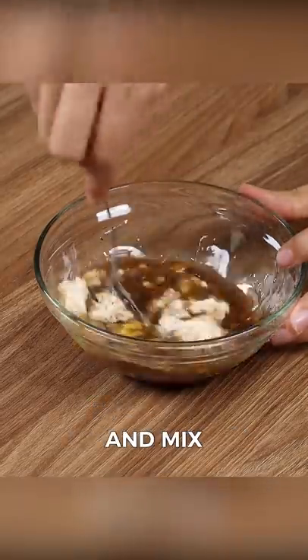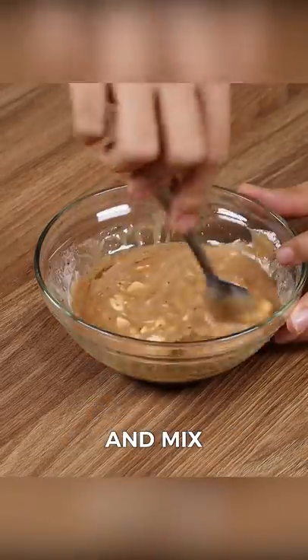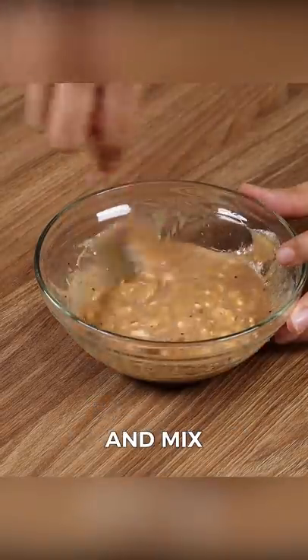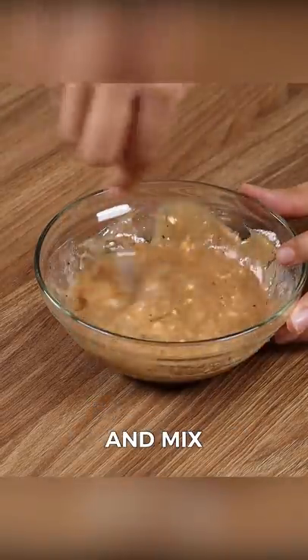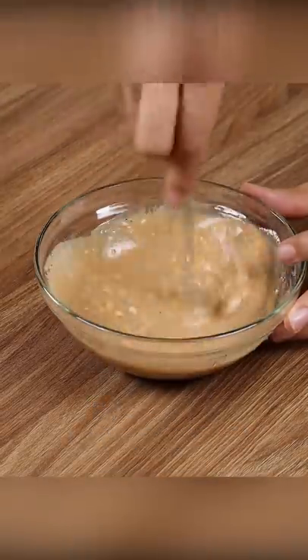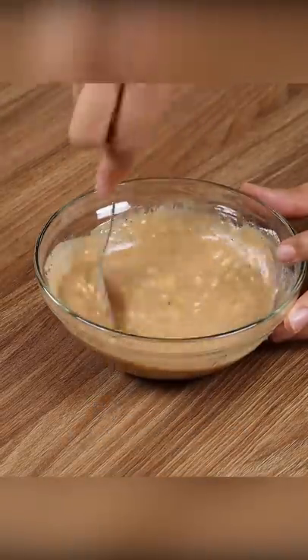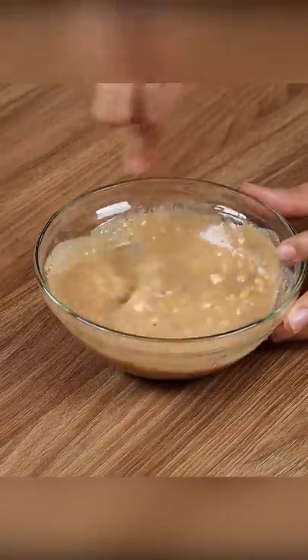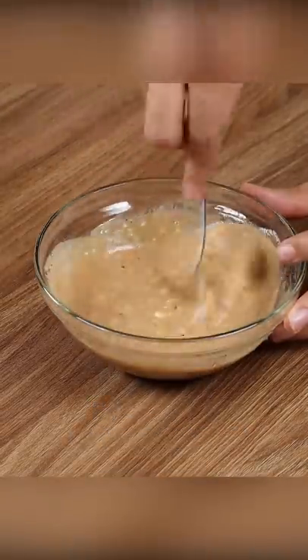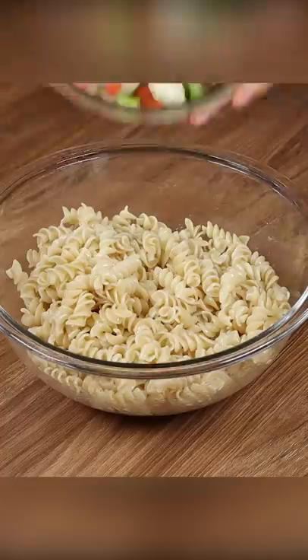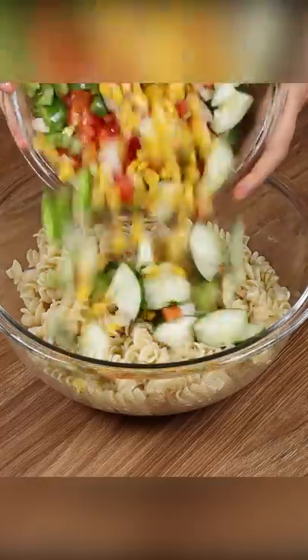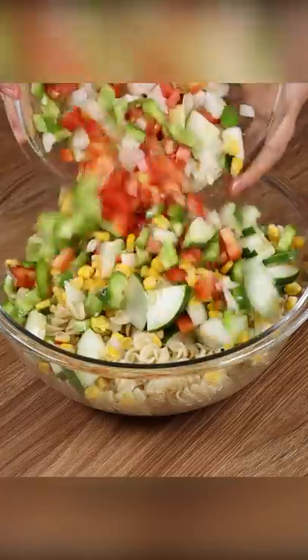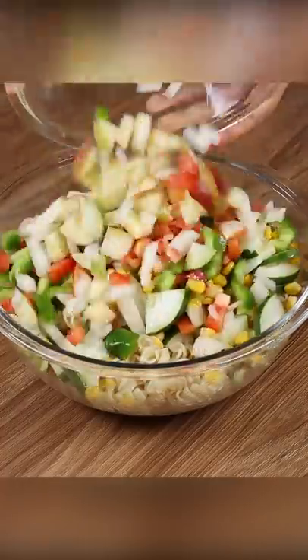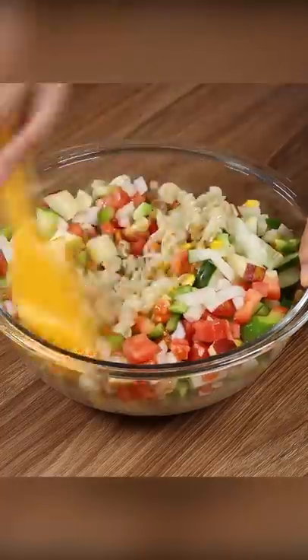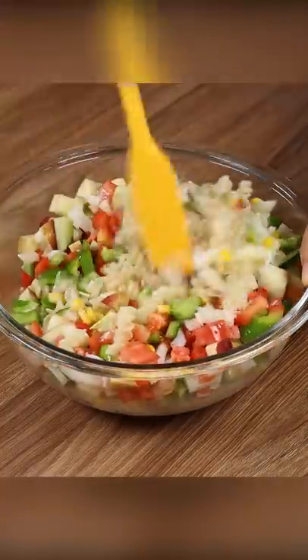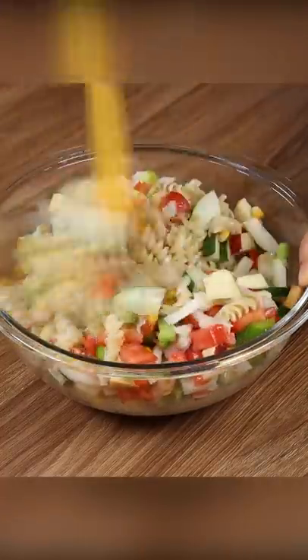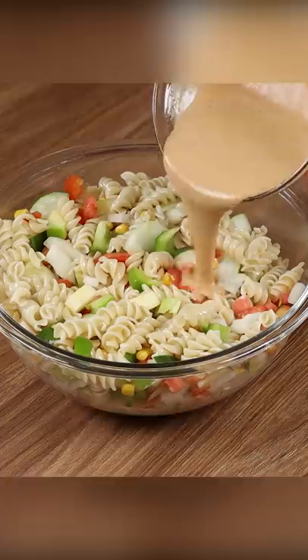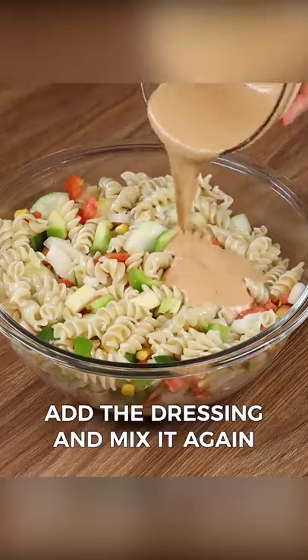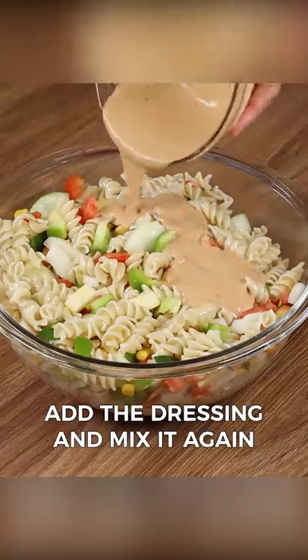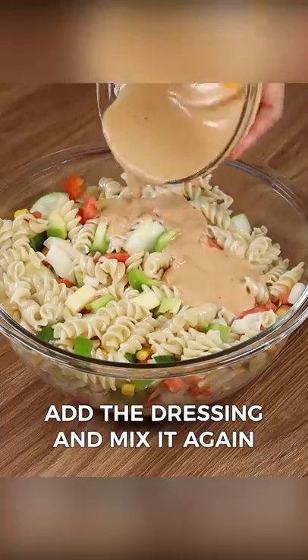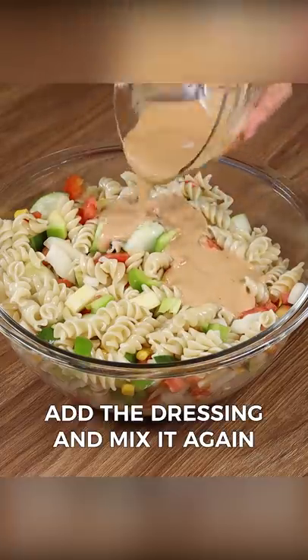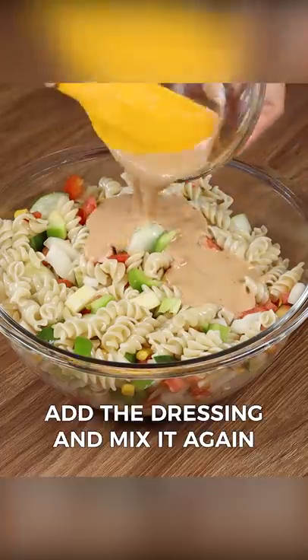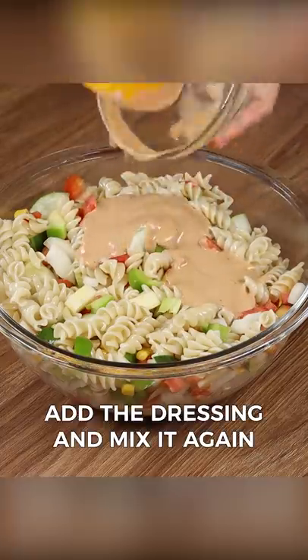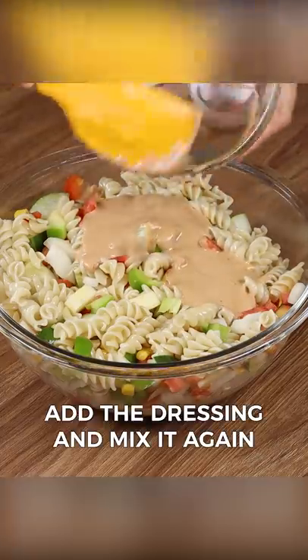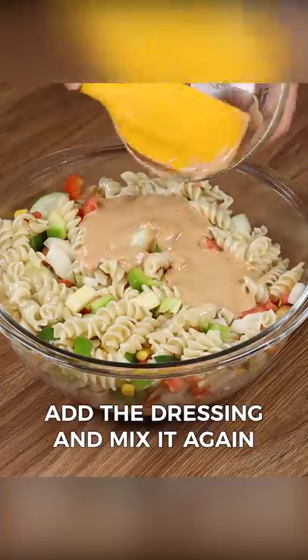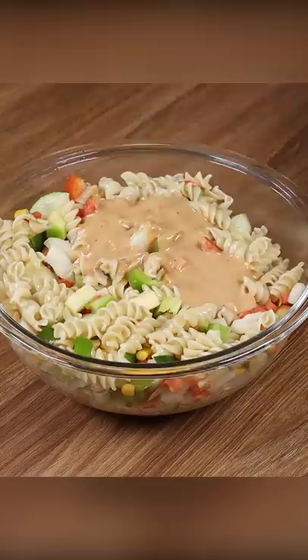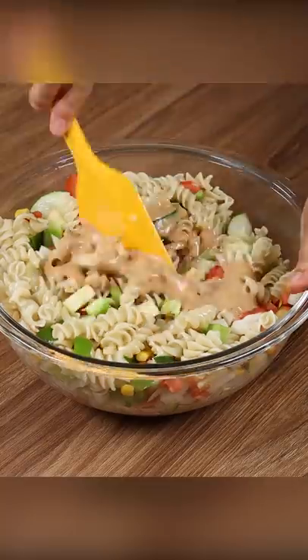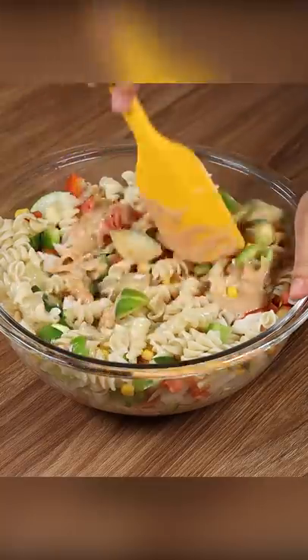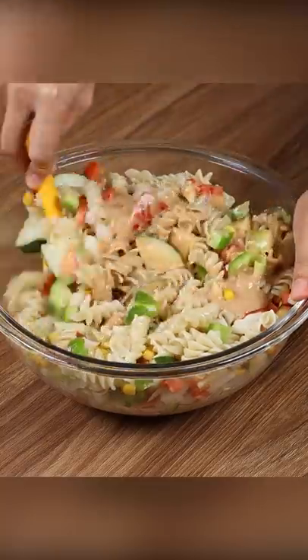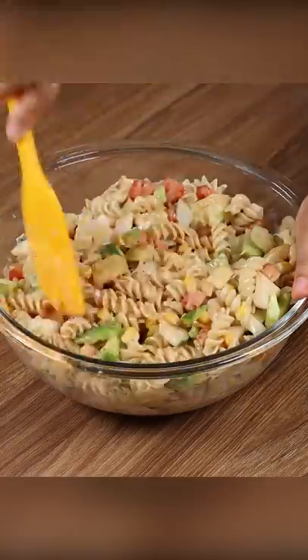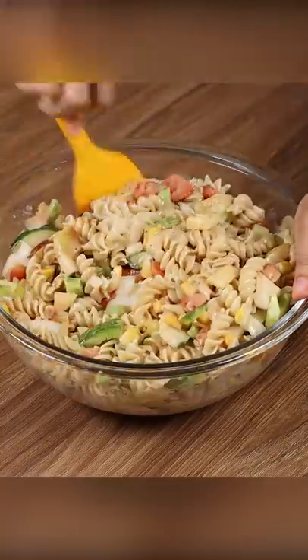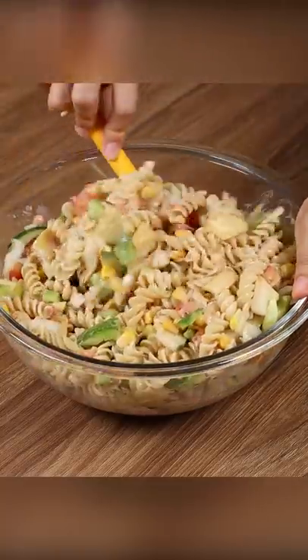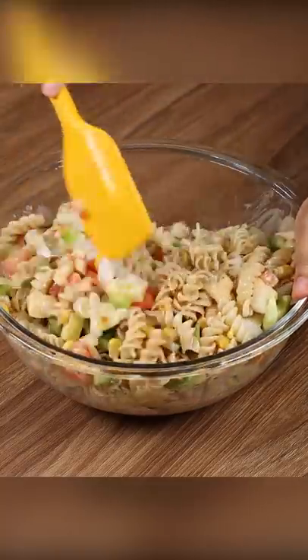Now transfer all the vegetables into the bowl with the pasta and mix. To finish, add the dressing we made and mix it again. And our macaroni salad recipe is ready. Look how delicious it is!